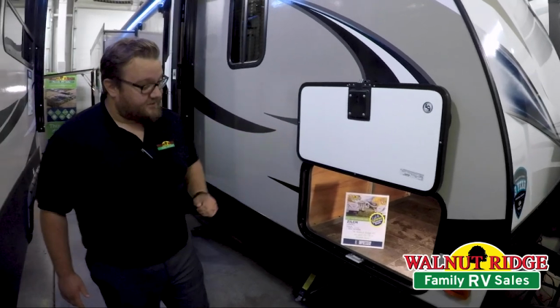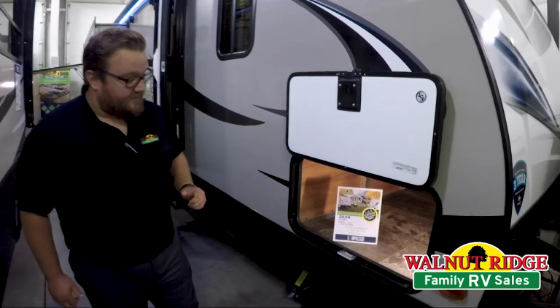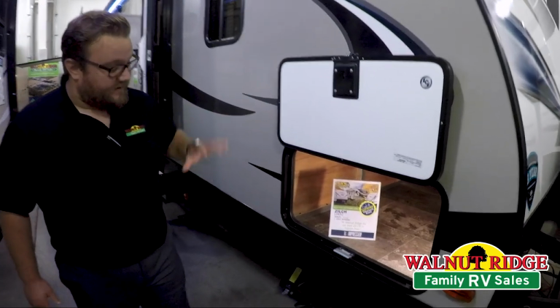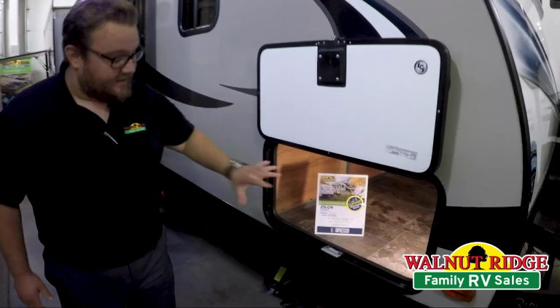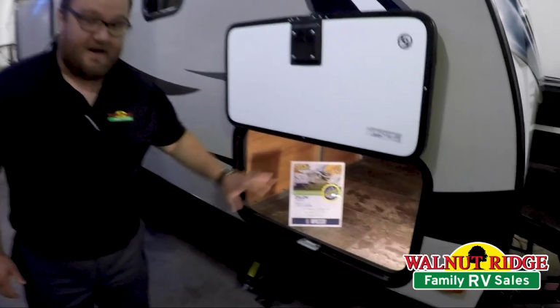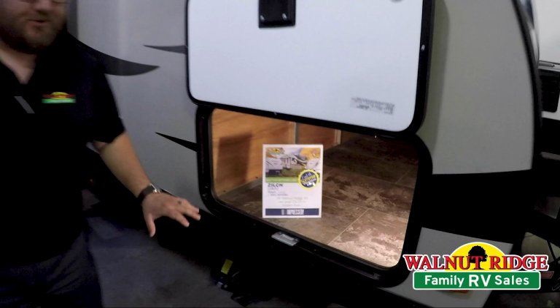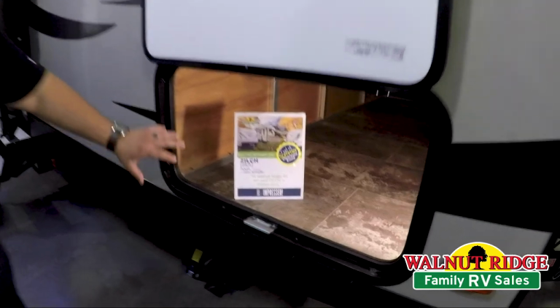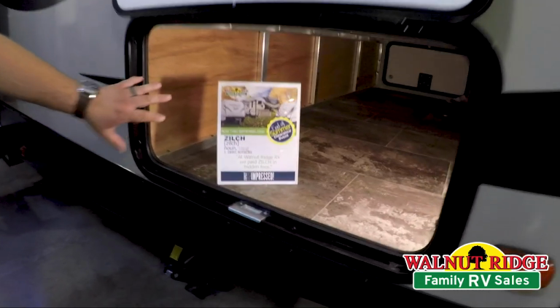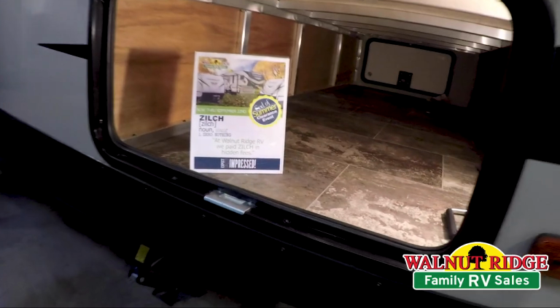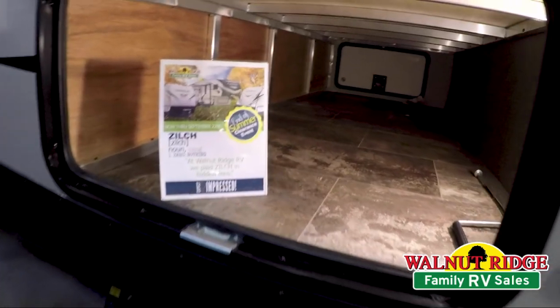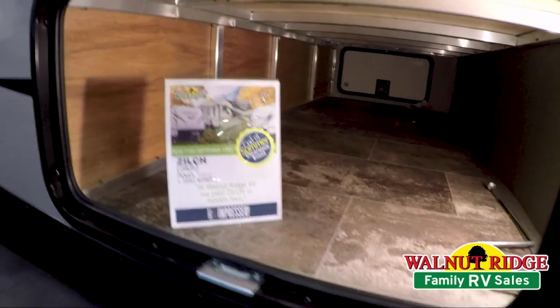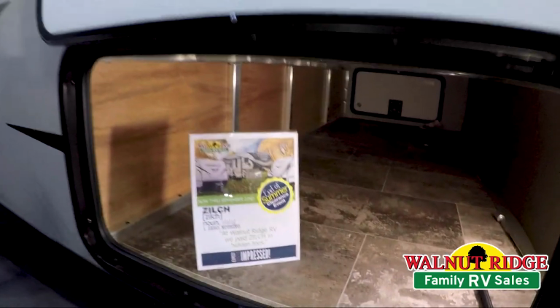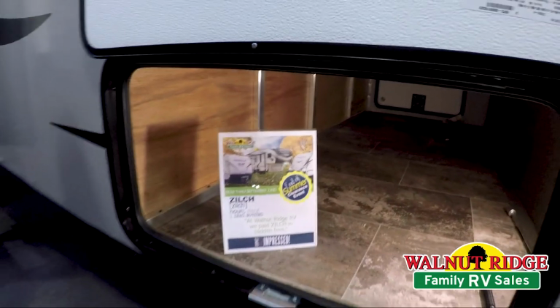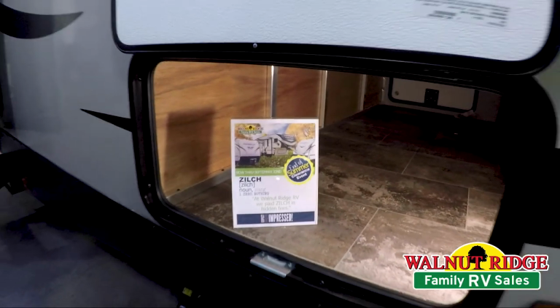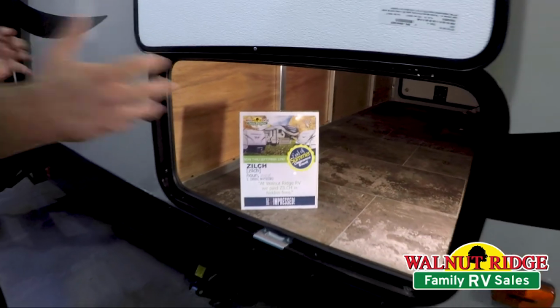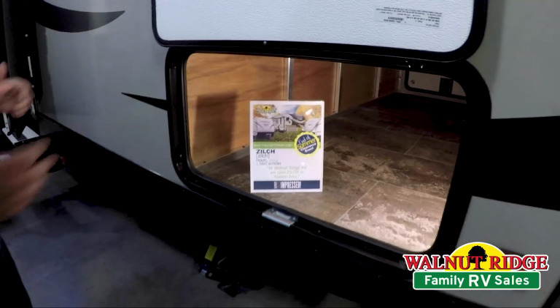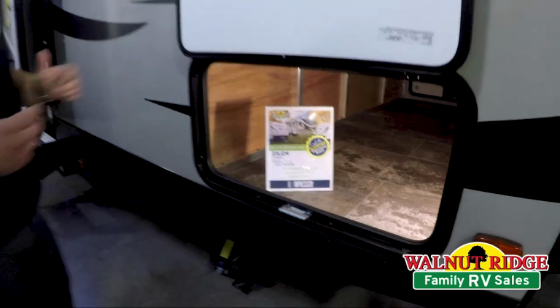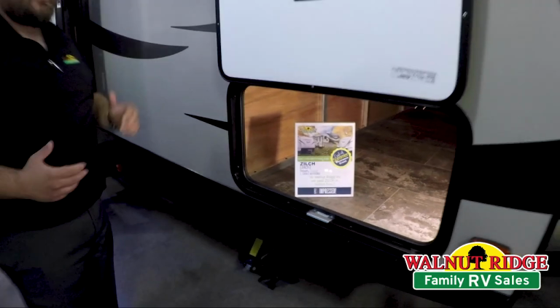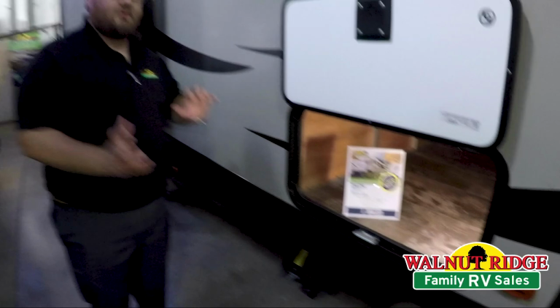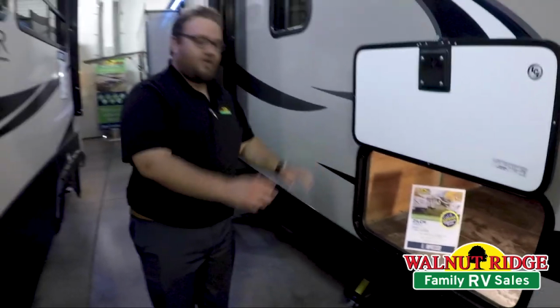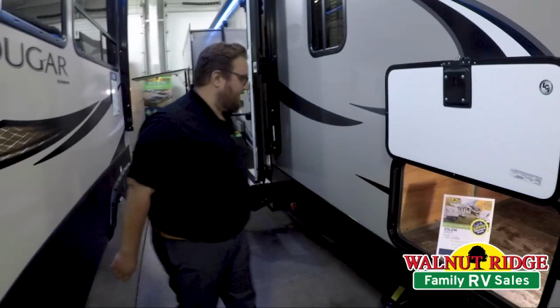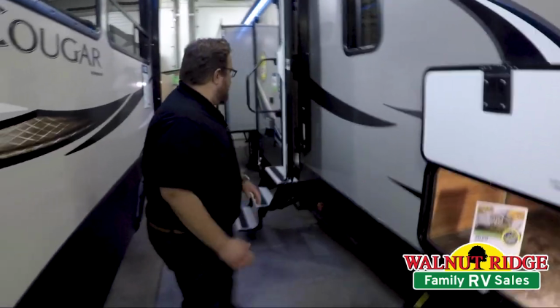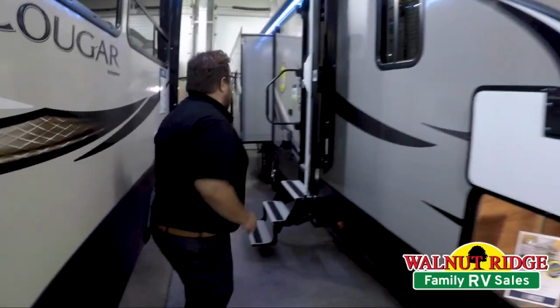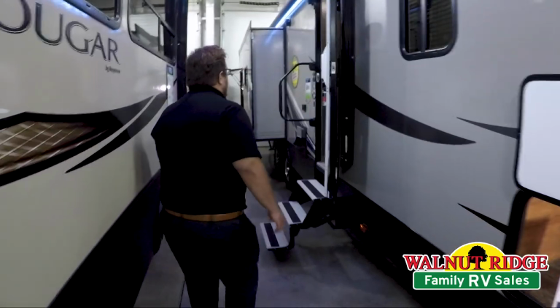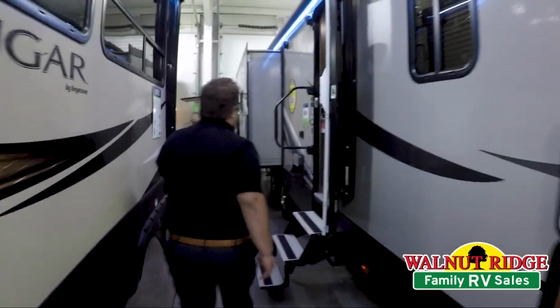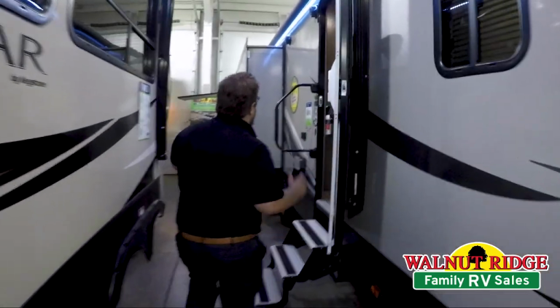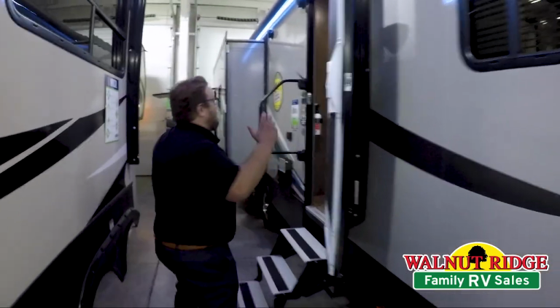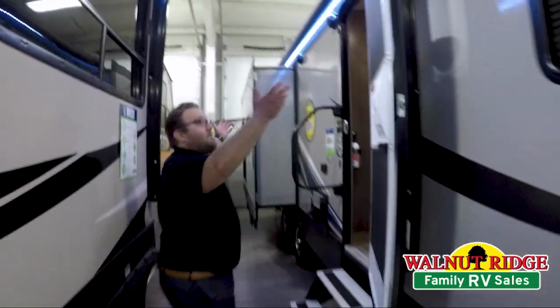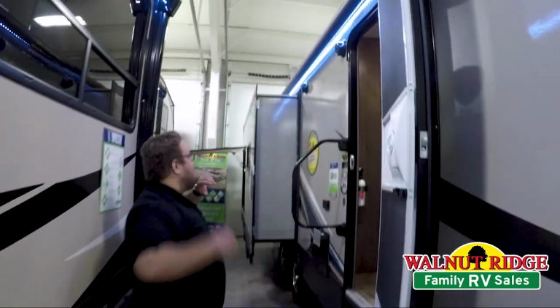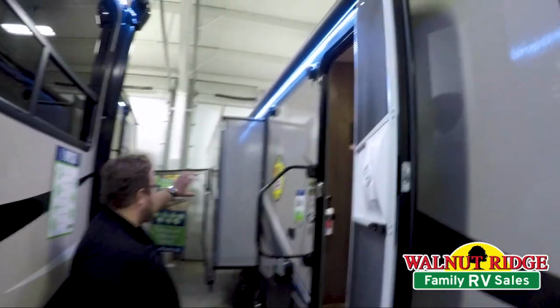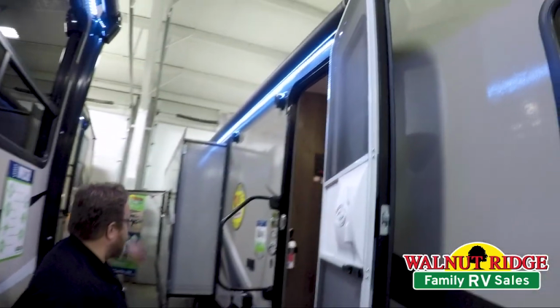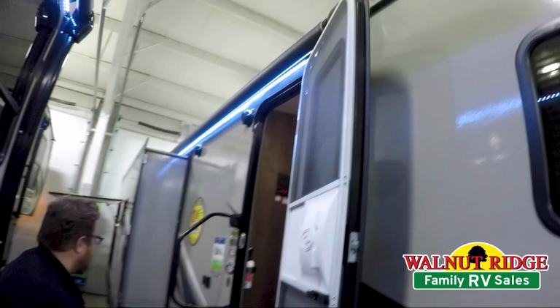Starting right up here in the front, a huge pass-through storage compartment that goes all the way through. It's very wide, plenty big enough to put lawn chairs, fishing poles, whatever you want in there. As we move towards the back, you do have a large powered awning that goes all the way to the back of the coach.